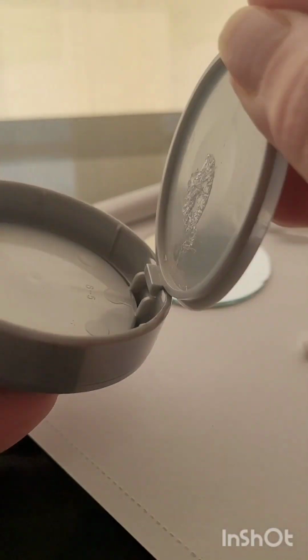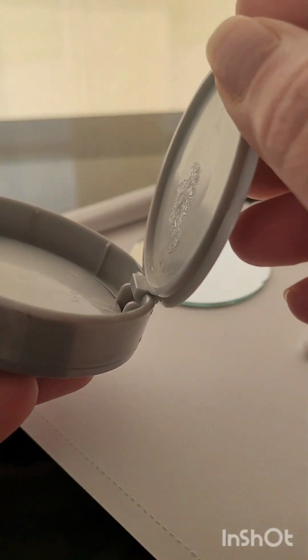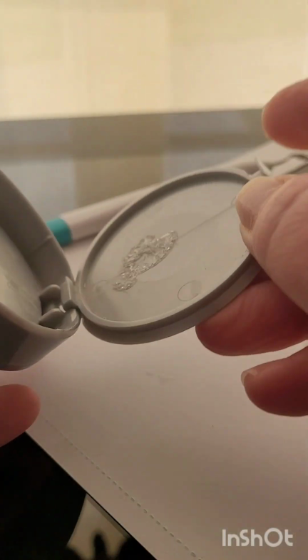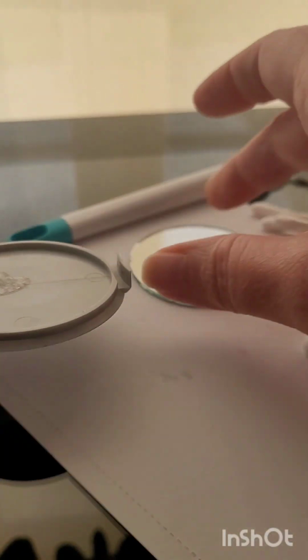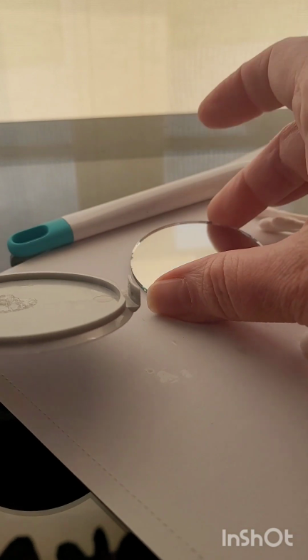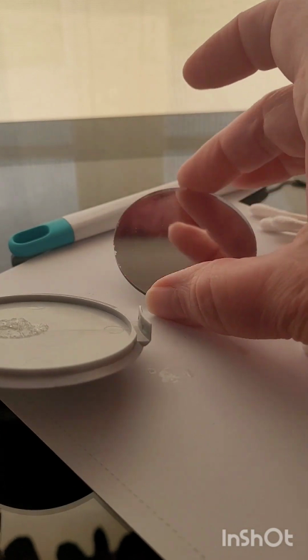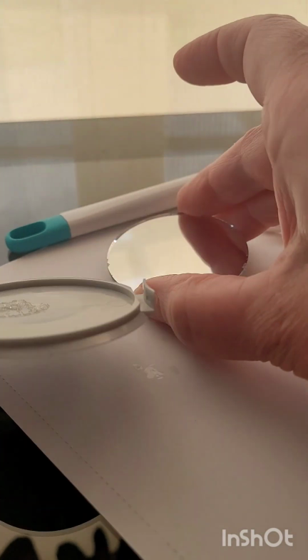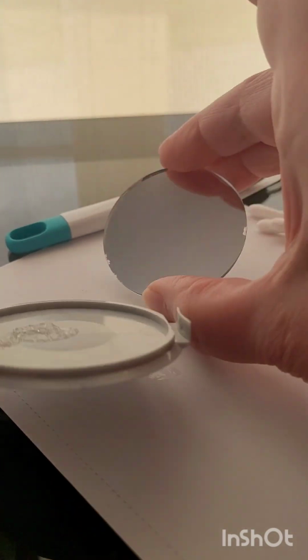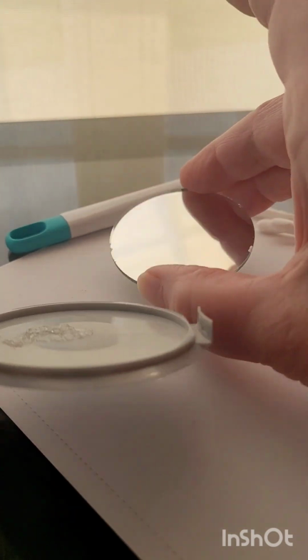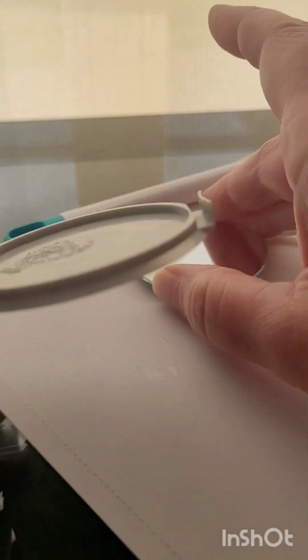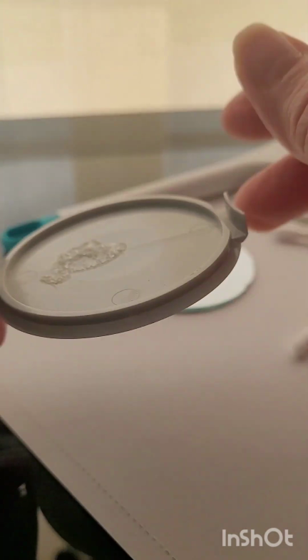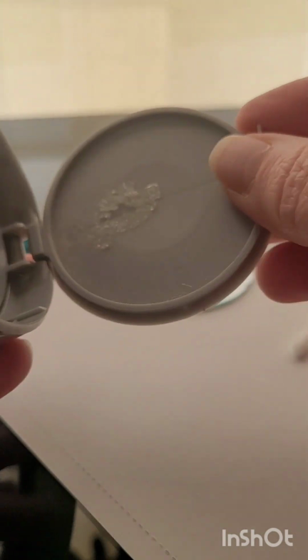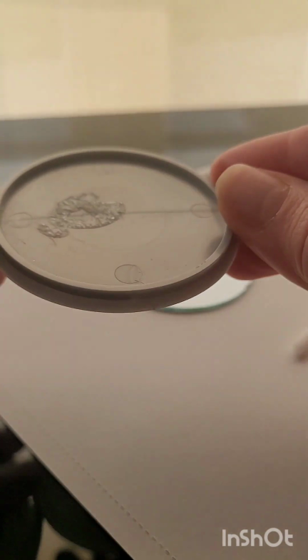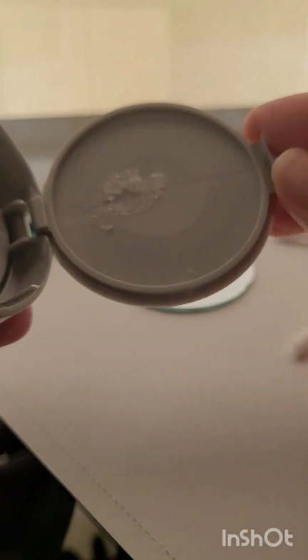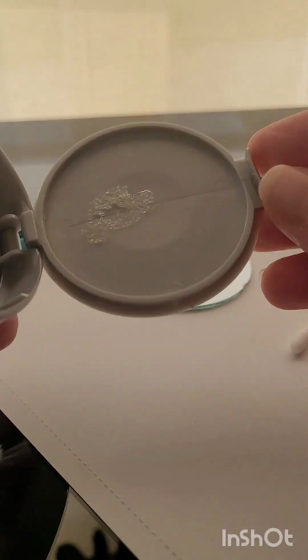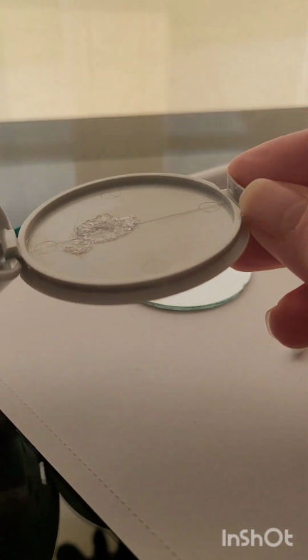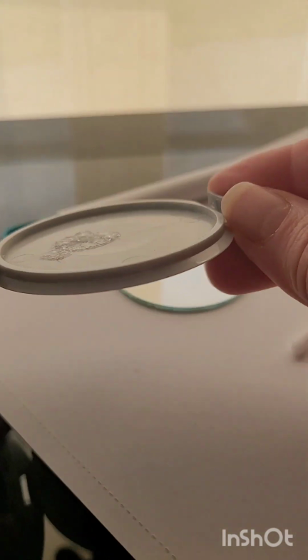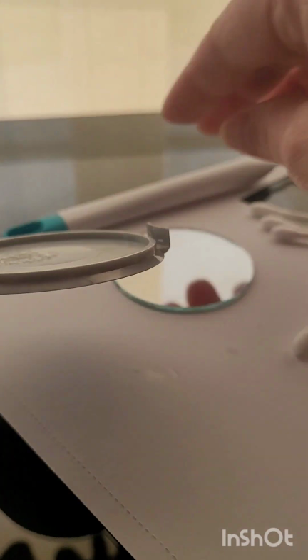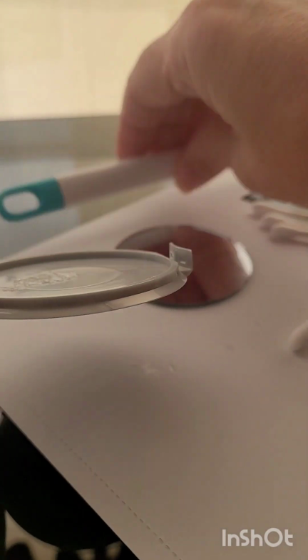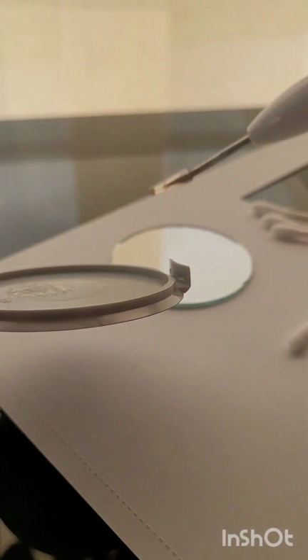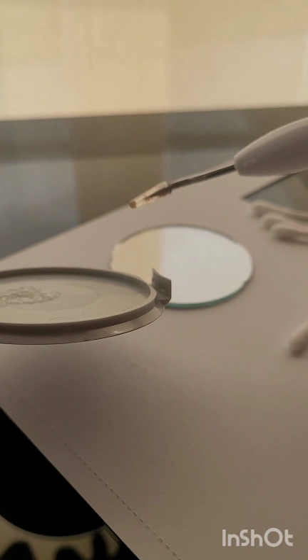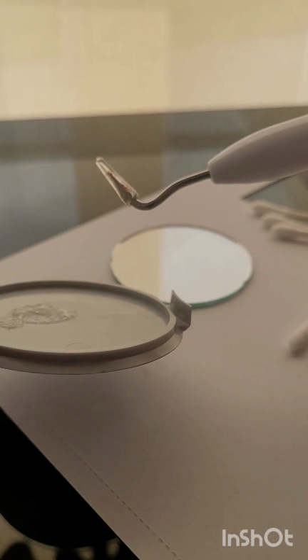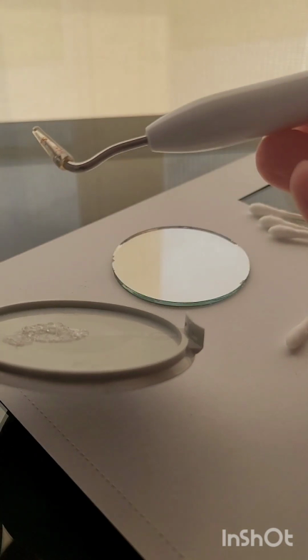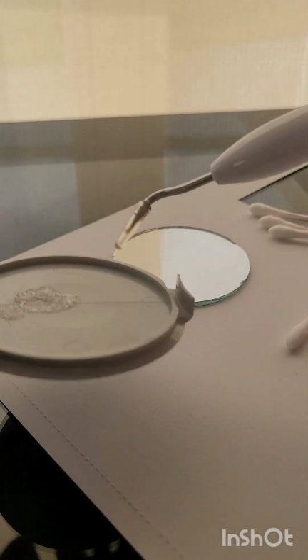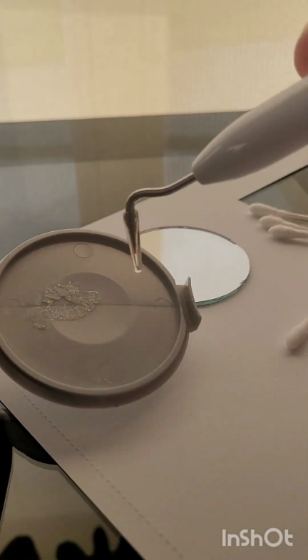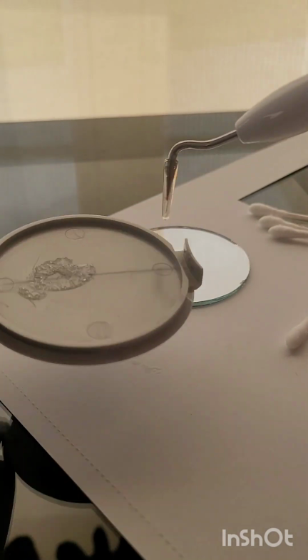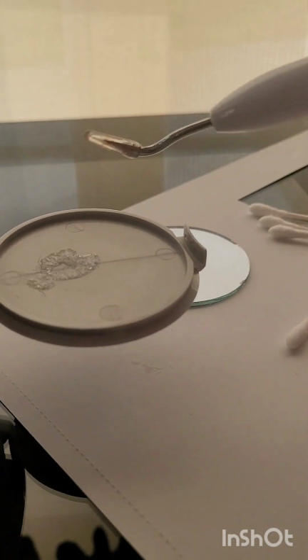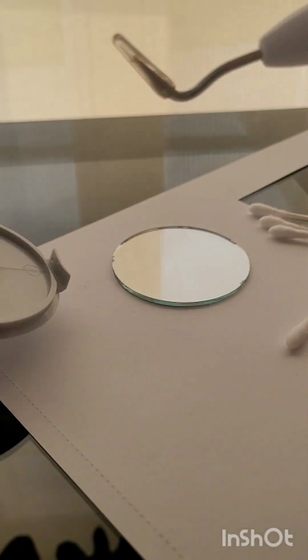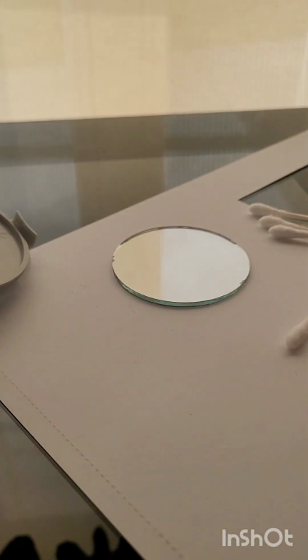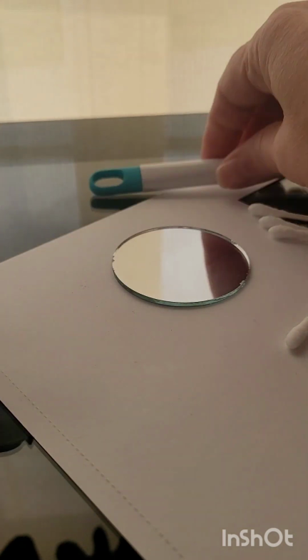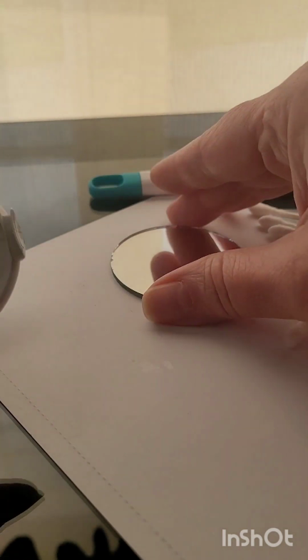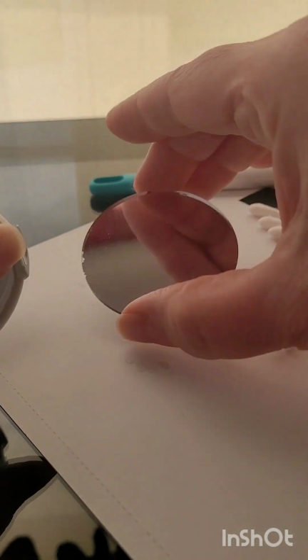I was able to get the mirror out. The trick was soaking this in nearly boiling water for a few minutes and then having some great tools to be able to pick around the edge of the mirror, and it came out.